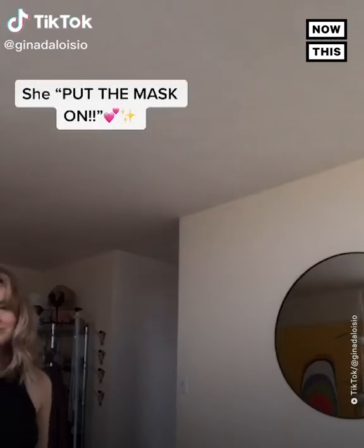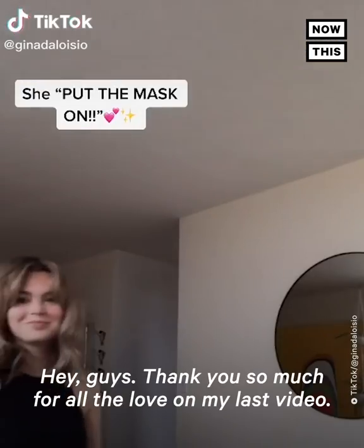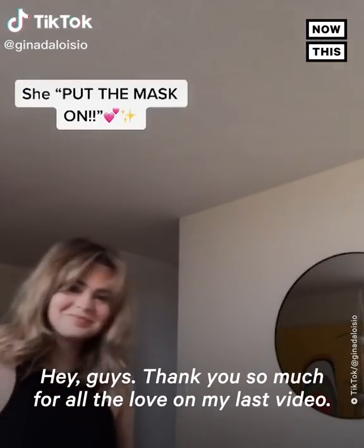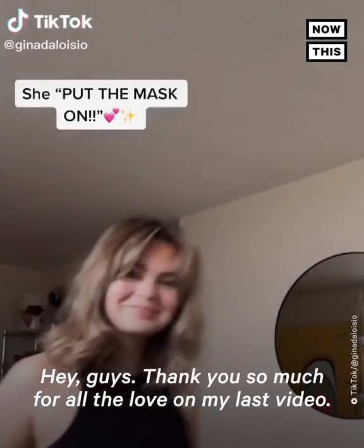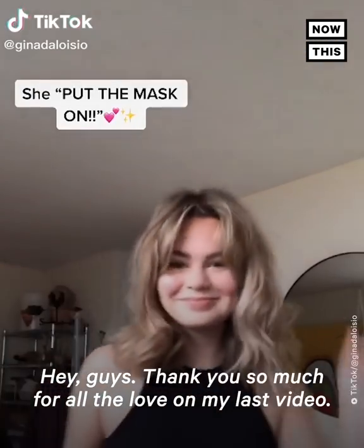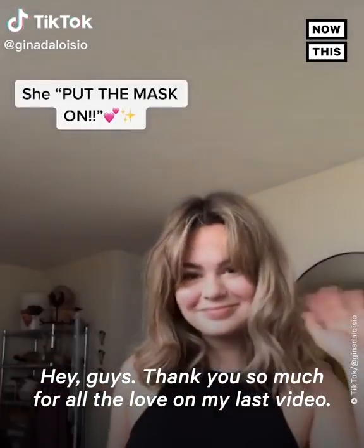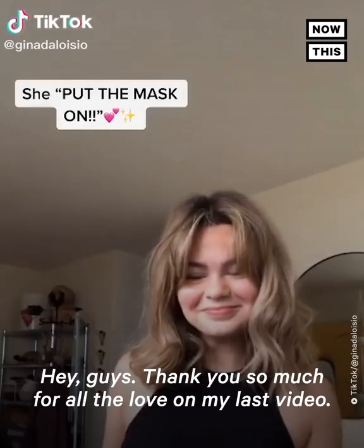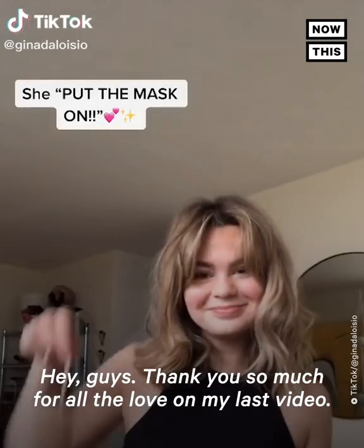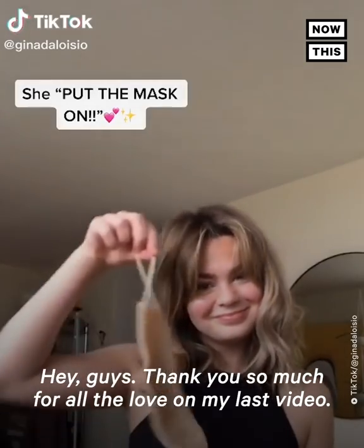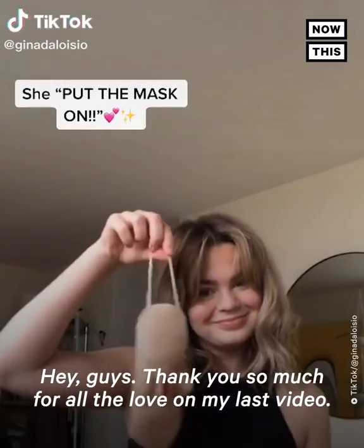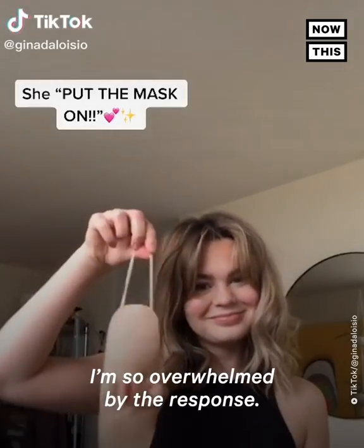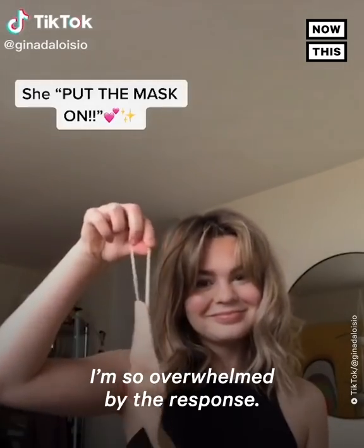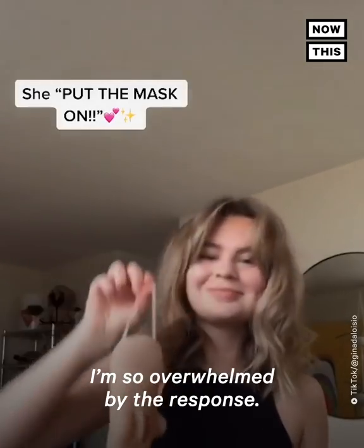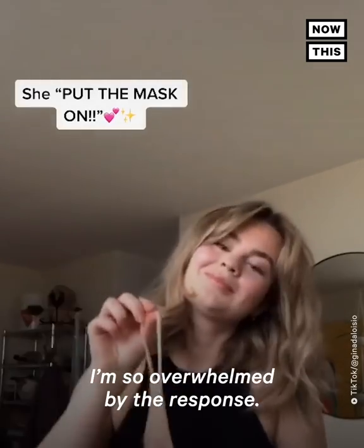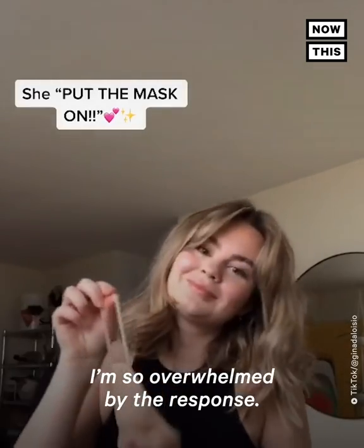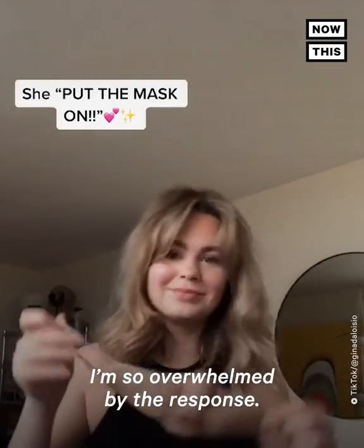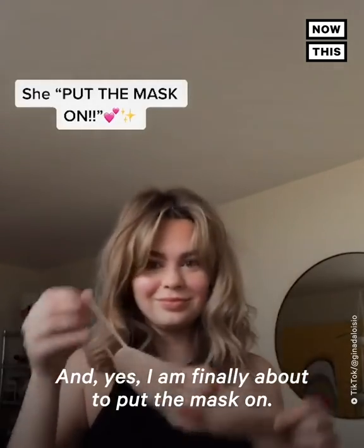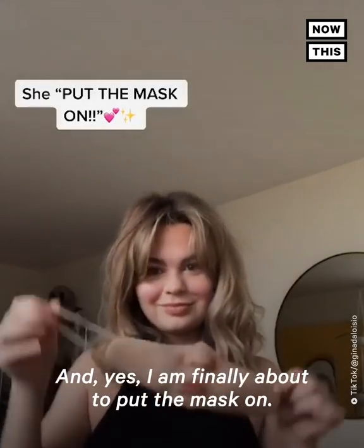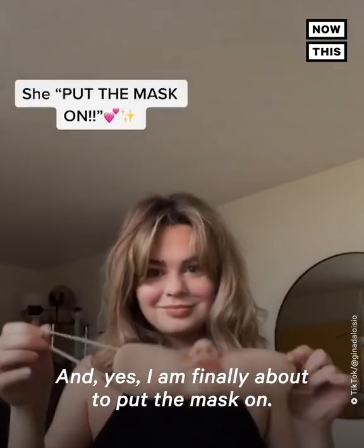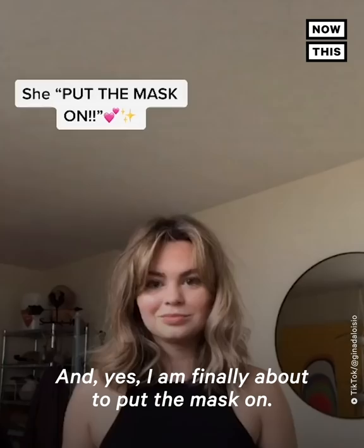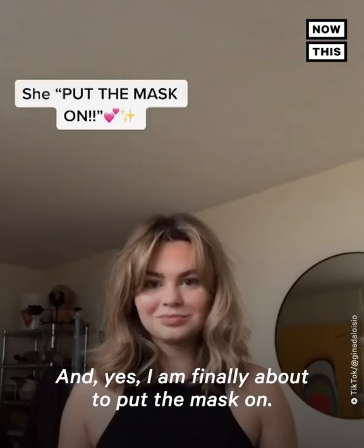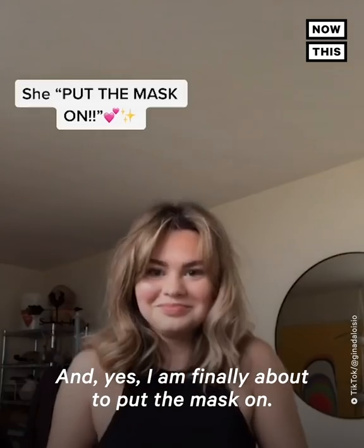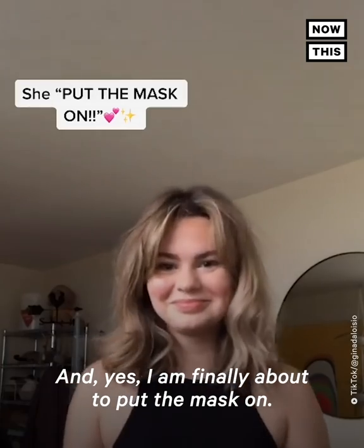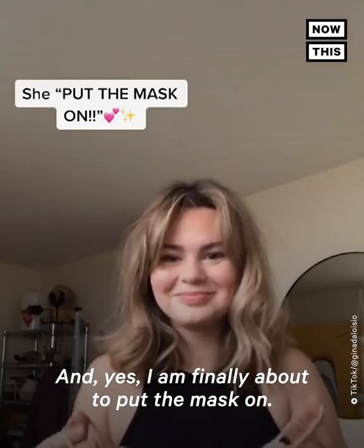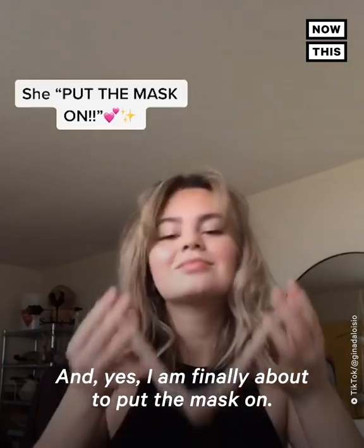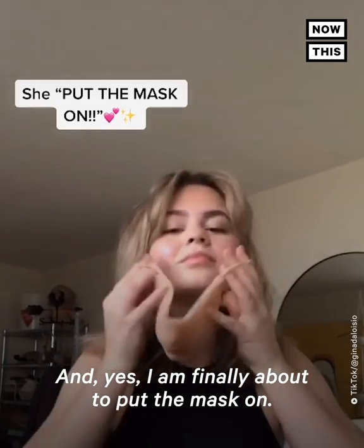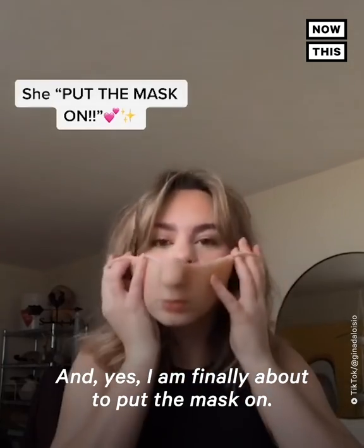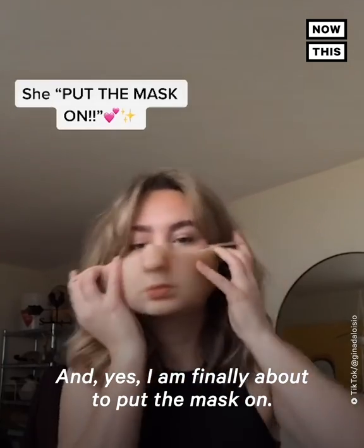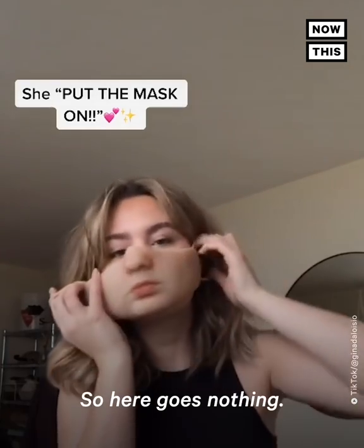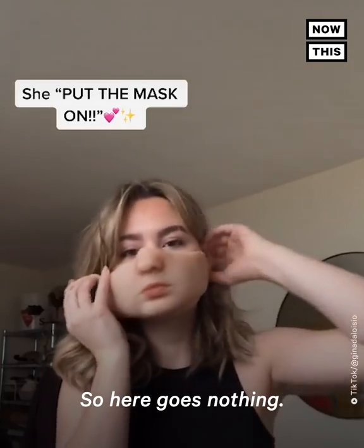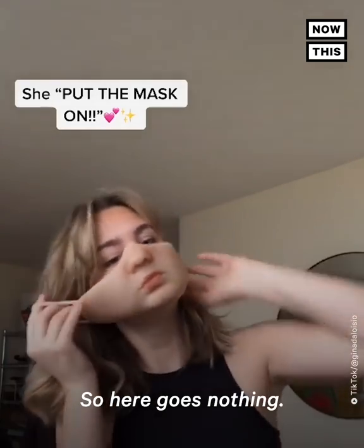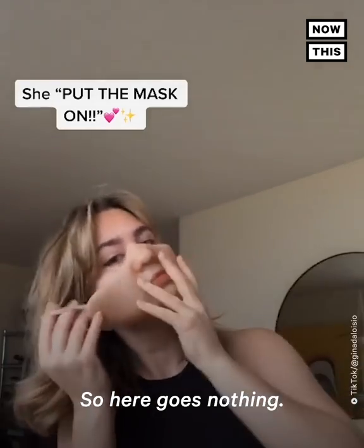Hey guys, thank you so much for all the love on my last video. I'm so overwhelmed by the response, and yes, I am finally about to put the mask on. So here goes nothing.